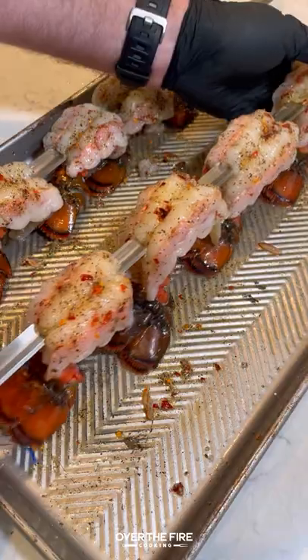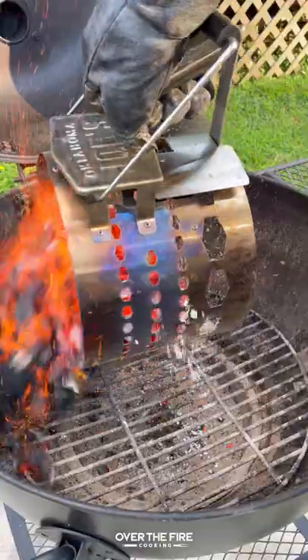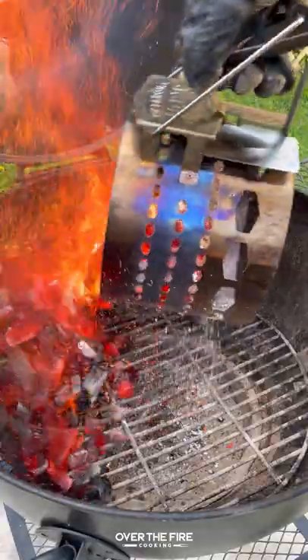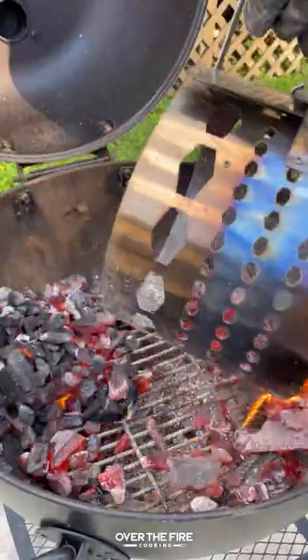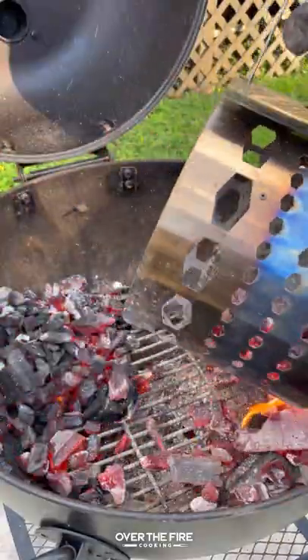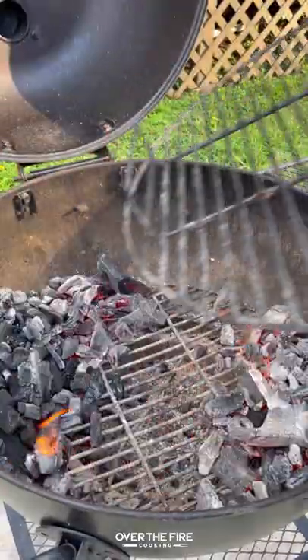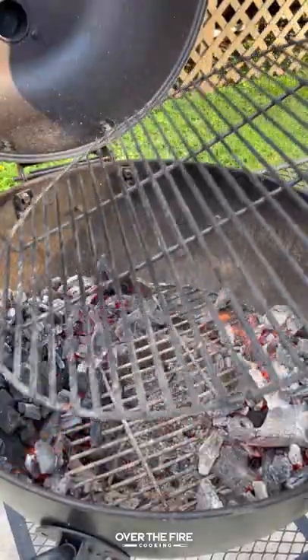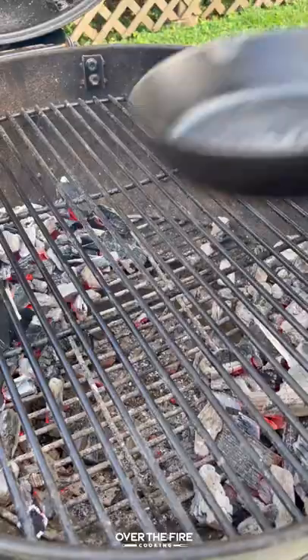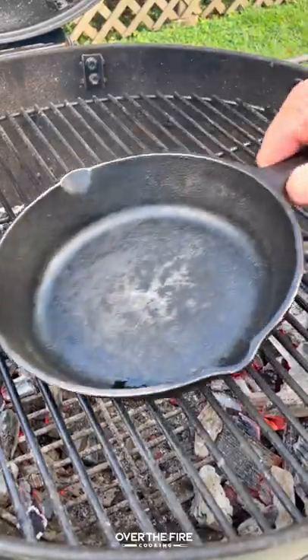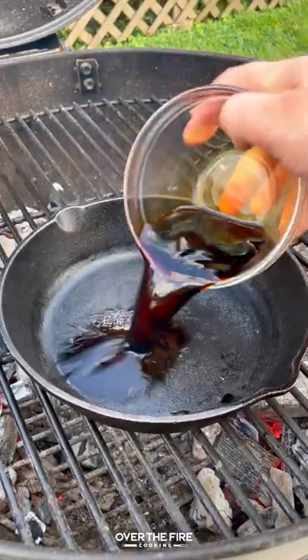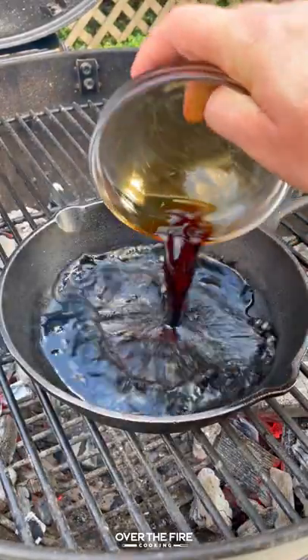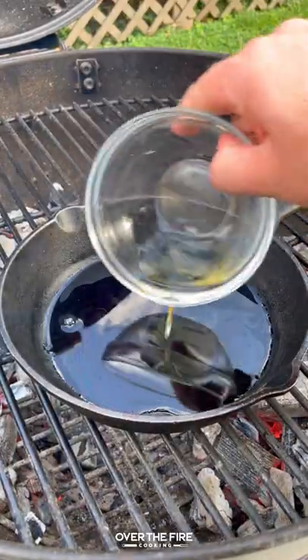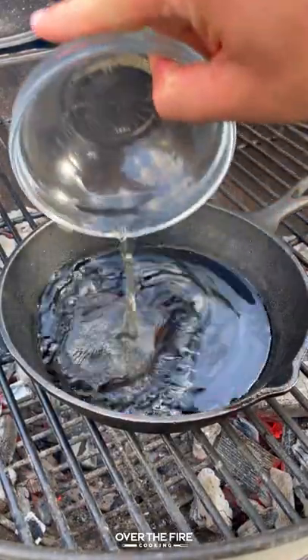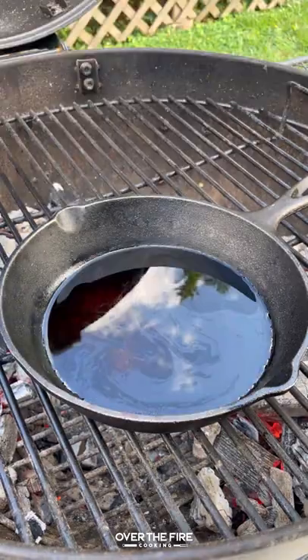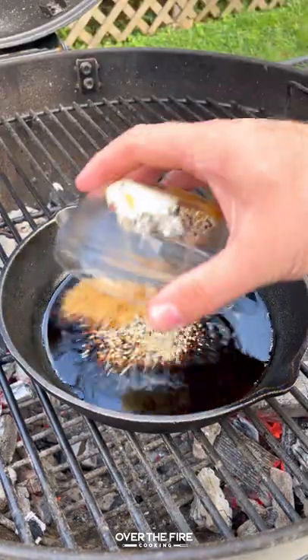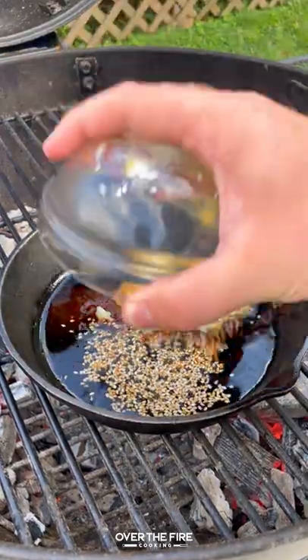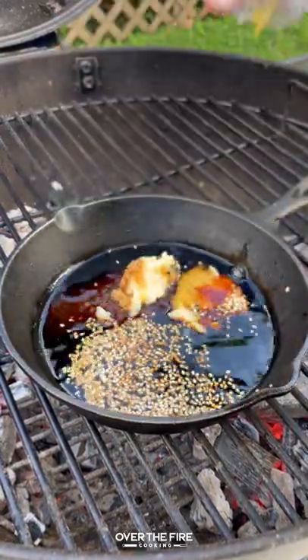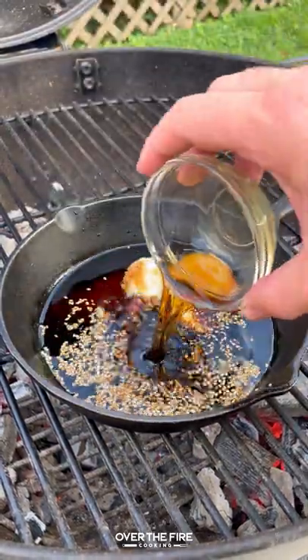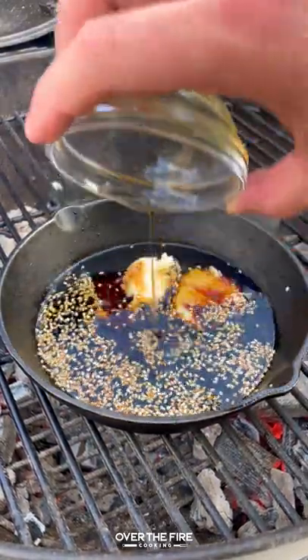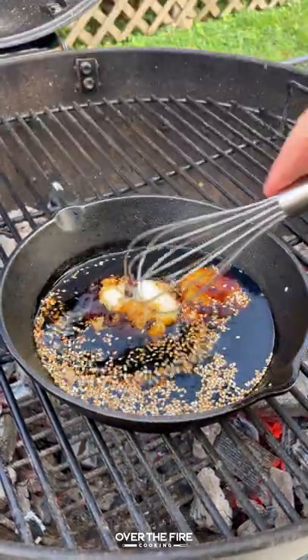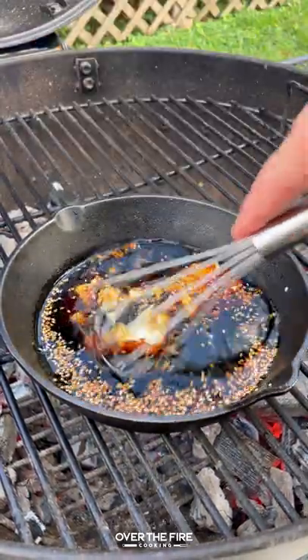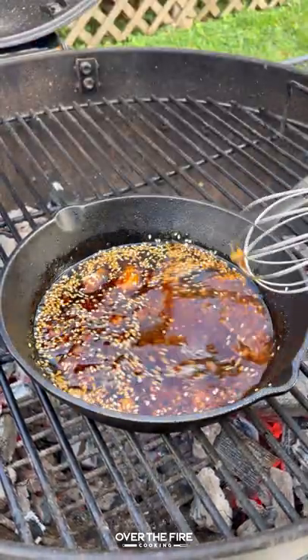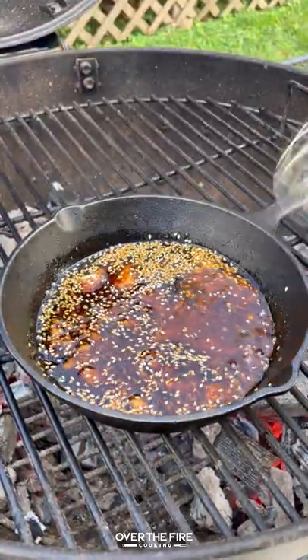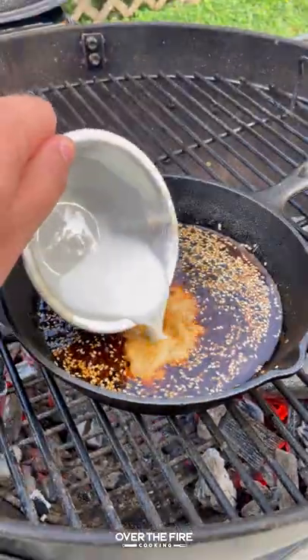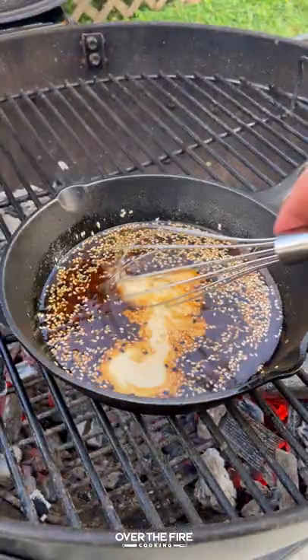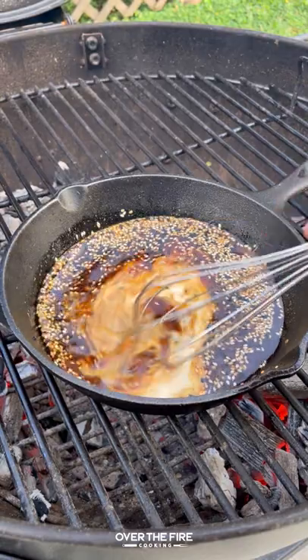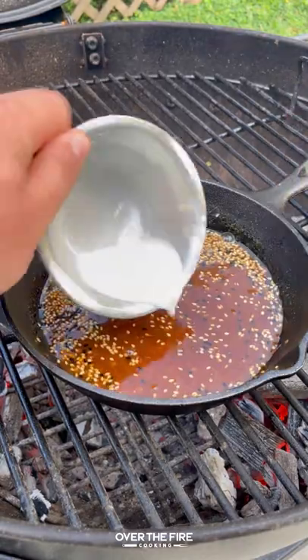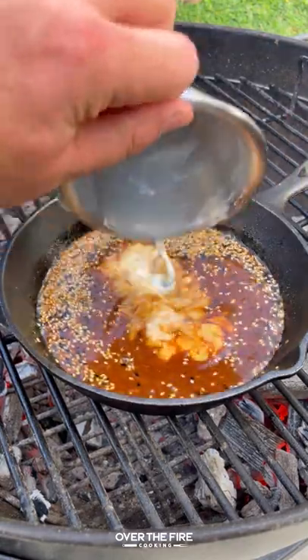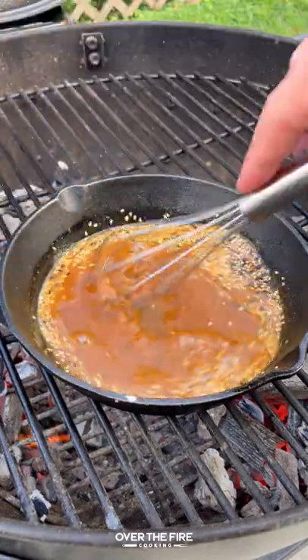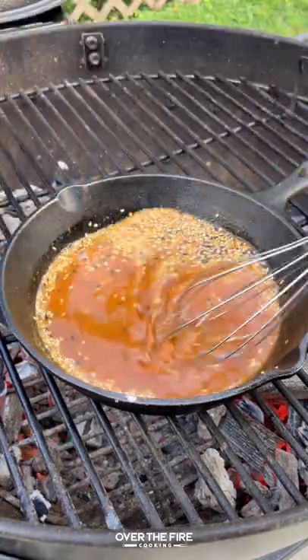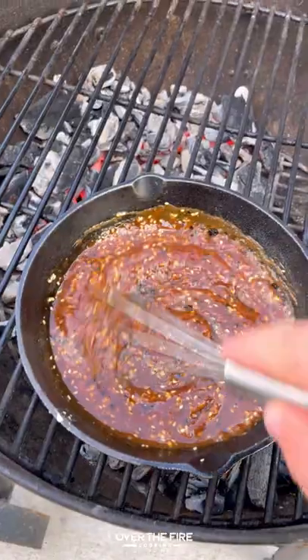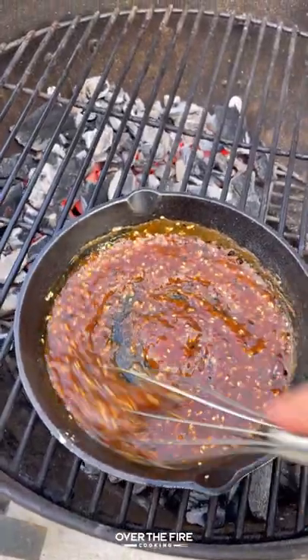Next, let's make a three-zone fire in our grill. I'm going to start by working on that garlic teriyaki glaze — let that simmer over the fire until it's thickened. Once it's good to go, pull it off and let it cool.